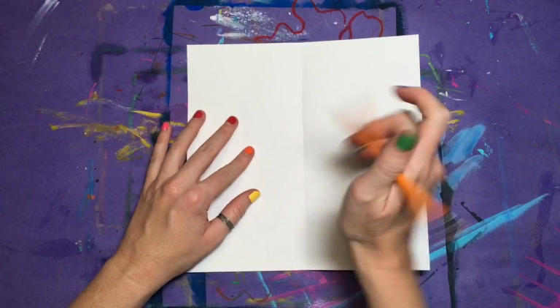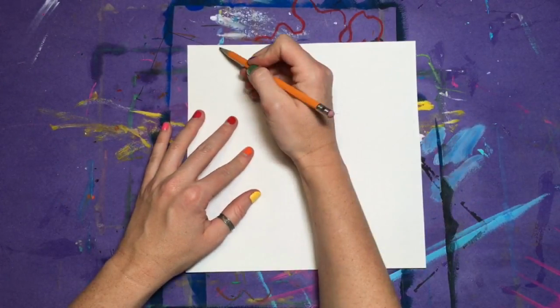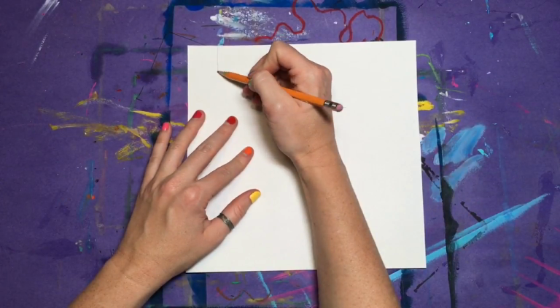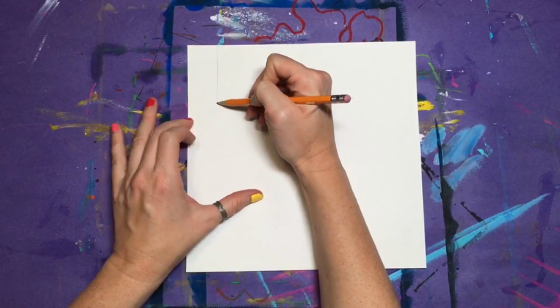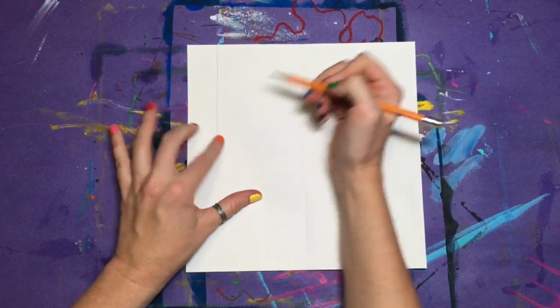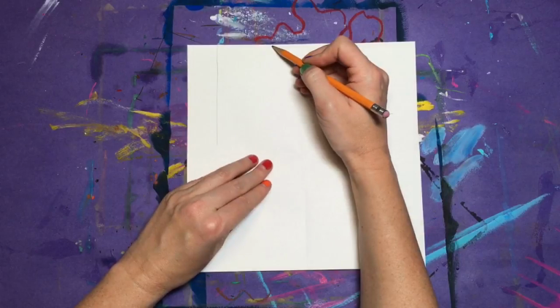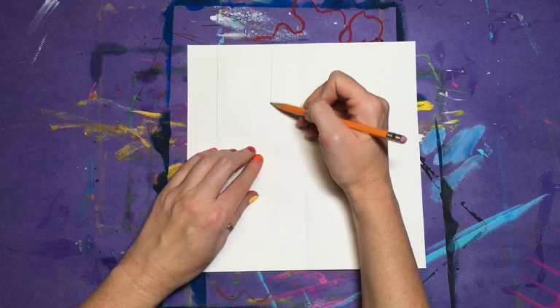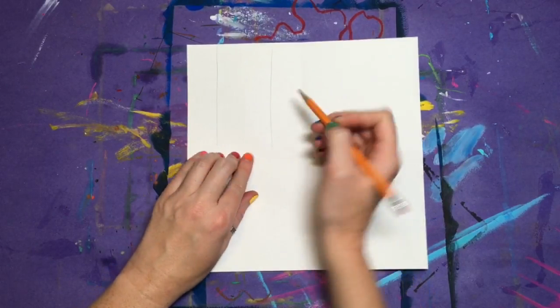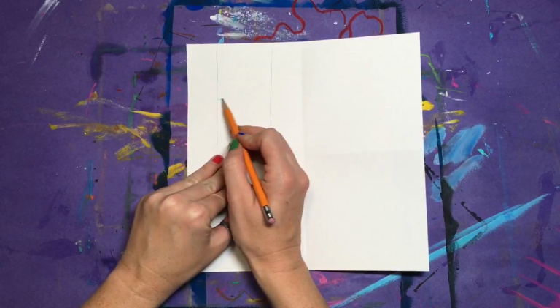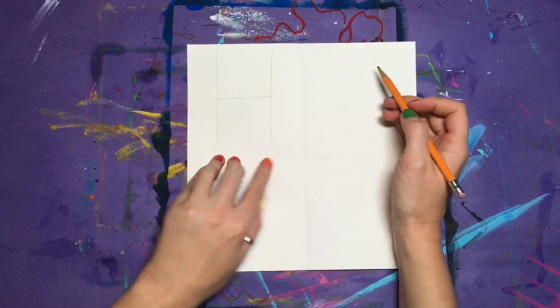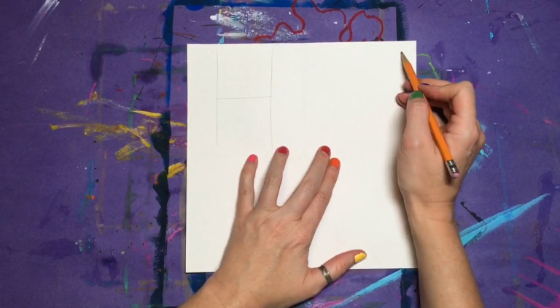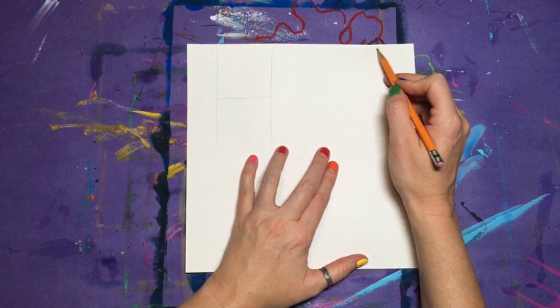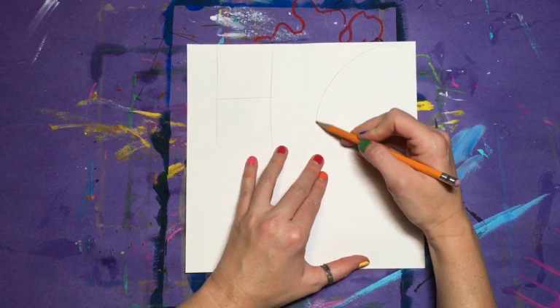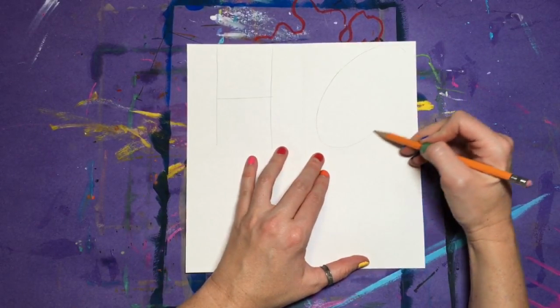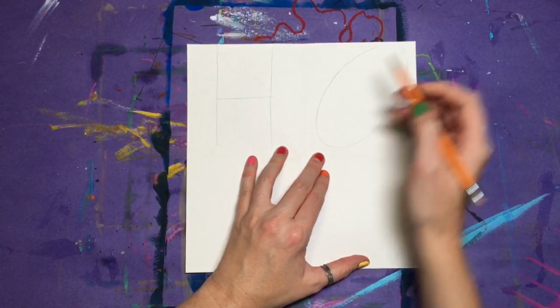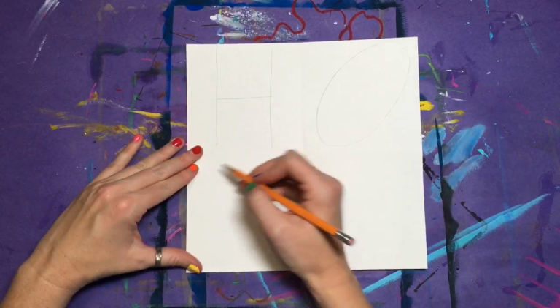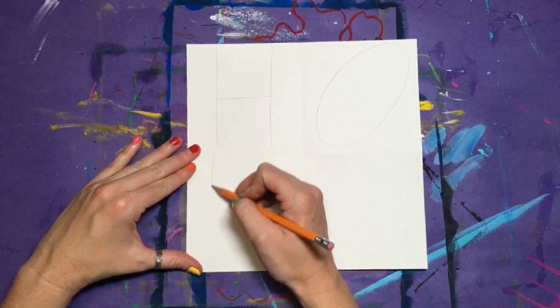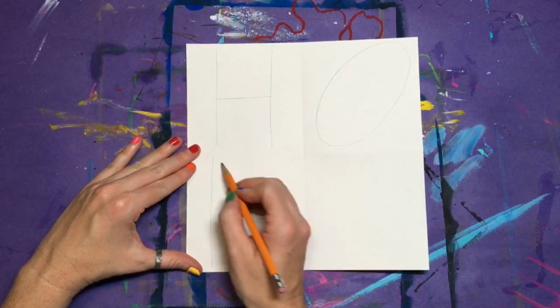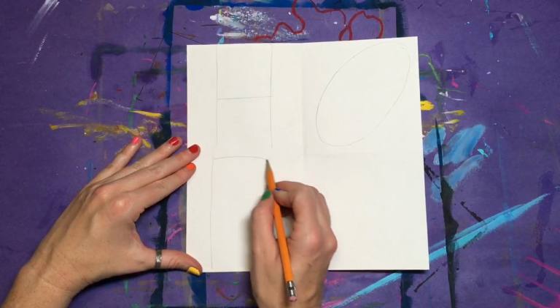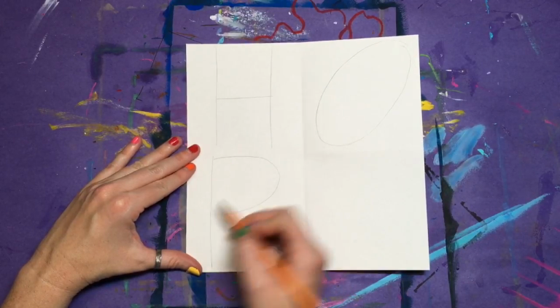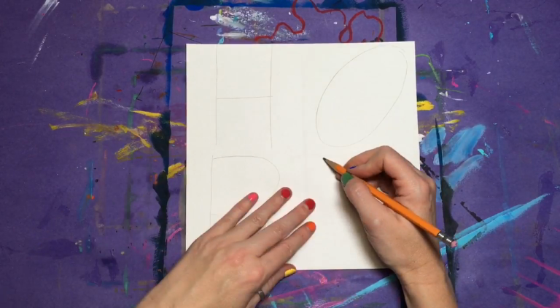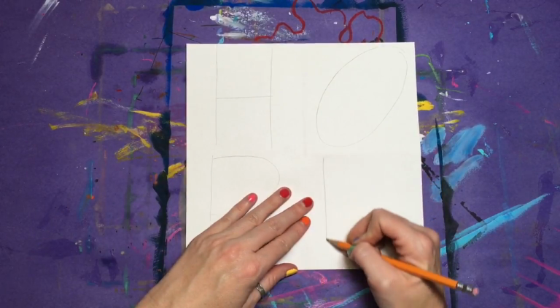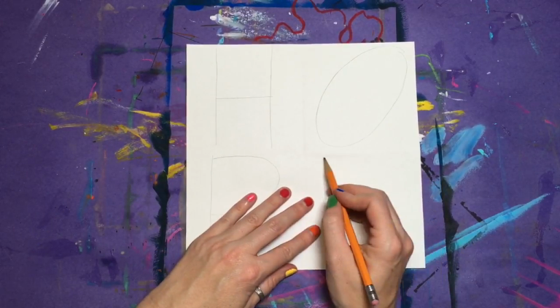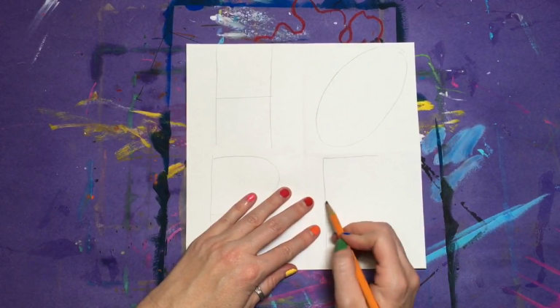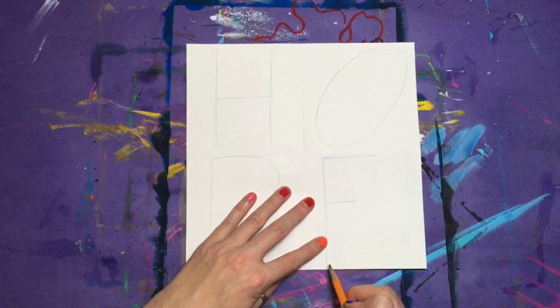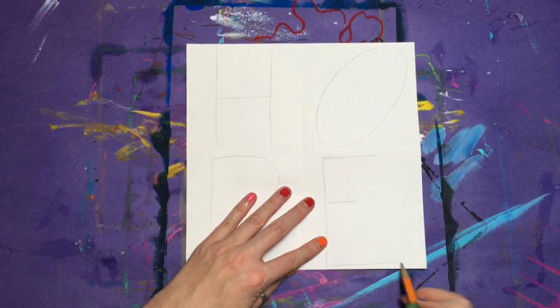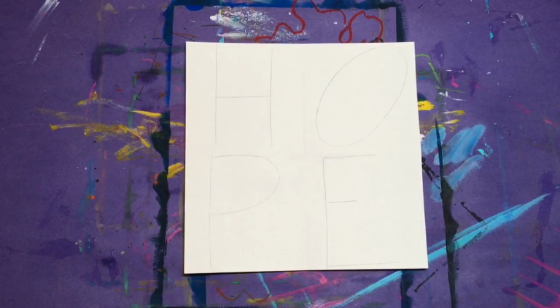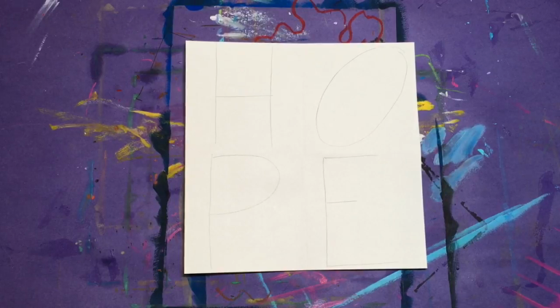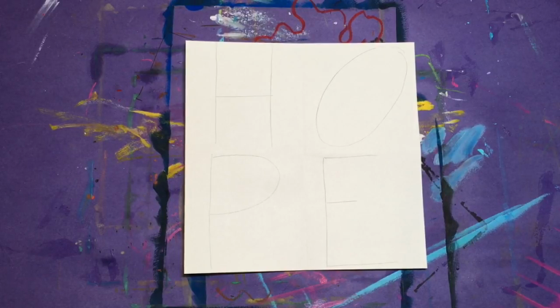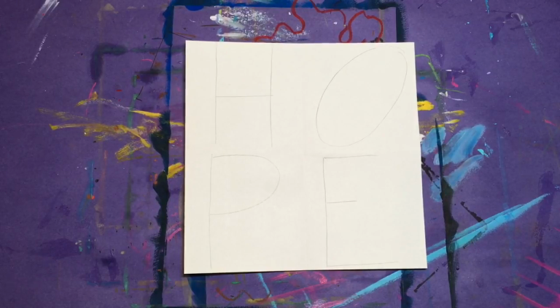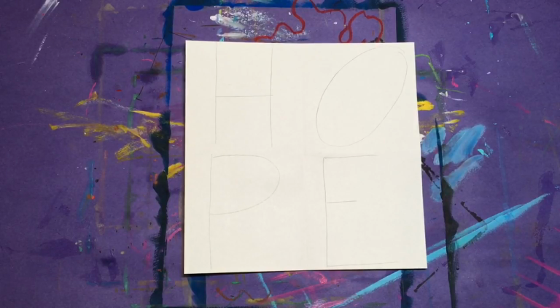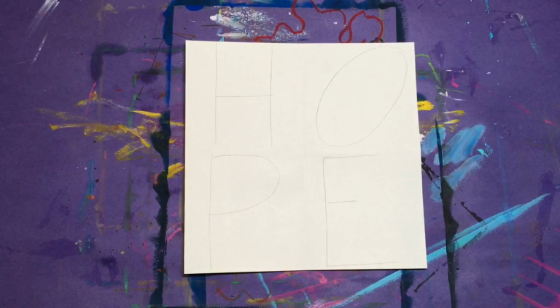Draw the word that you have decided upon. Just draw it in a simple stick form. These are guidelines that will be erased later, so make sure that you draw lightly. Fill up each square with the letters. If you want, you can tilt one or more letters like the O in Love.